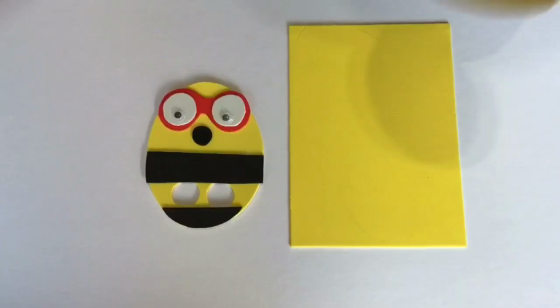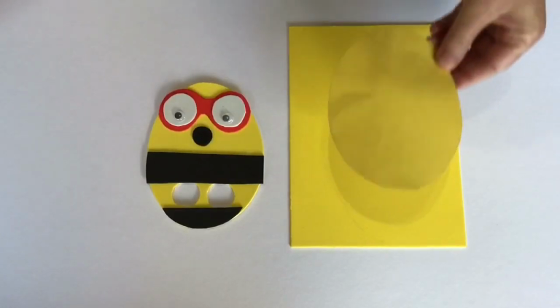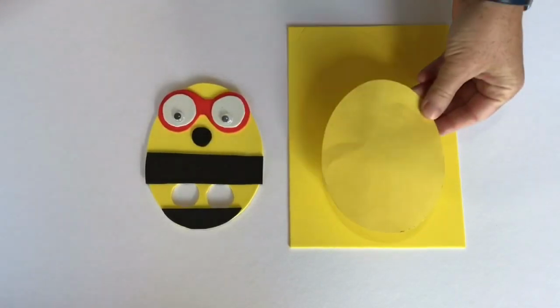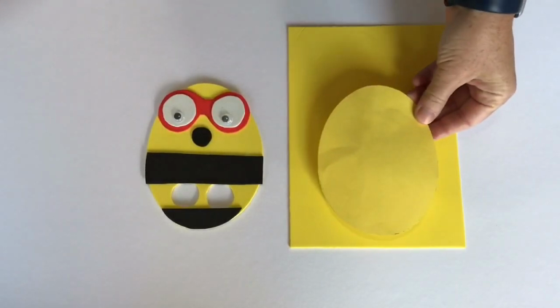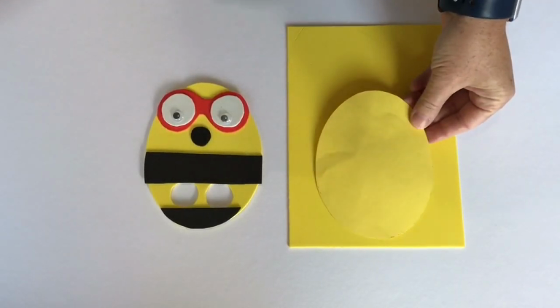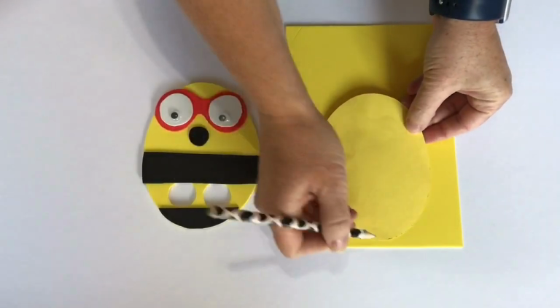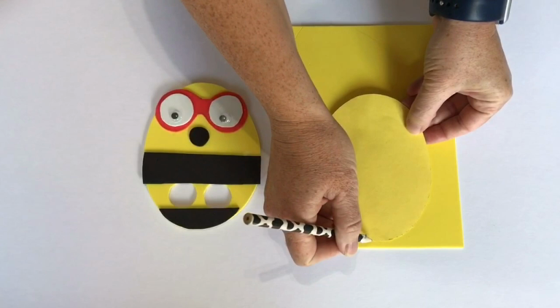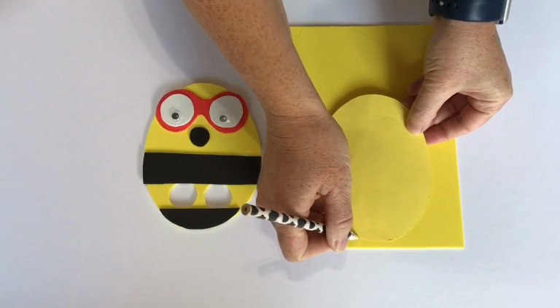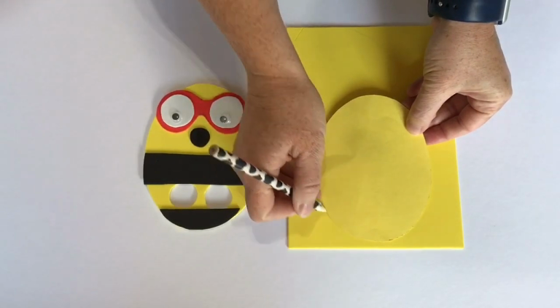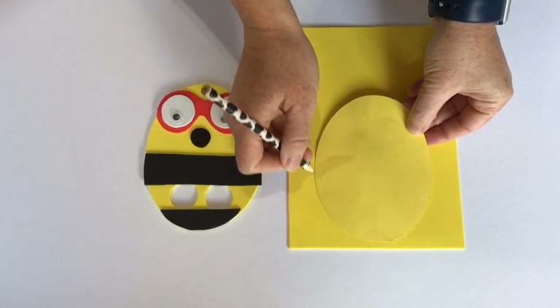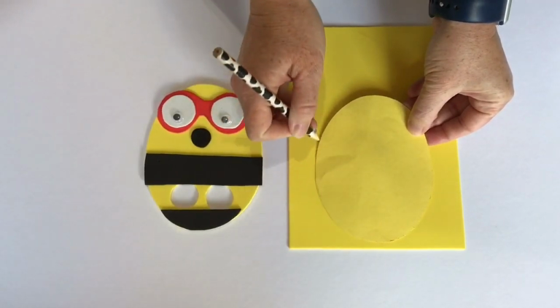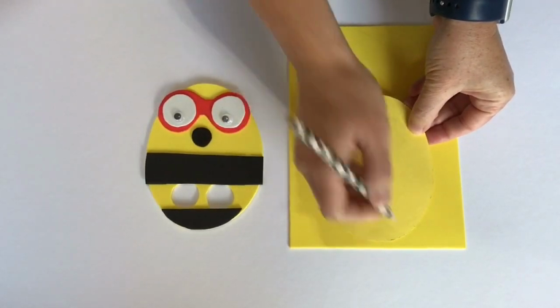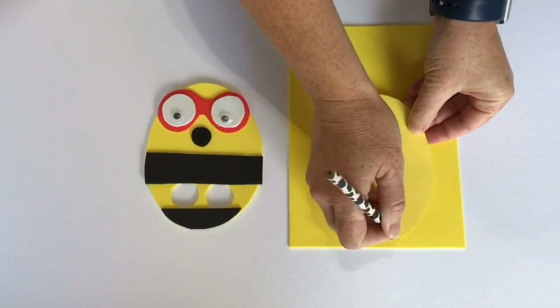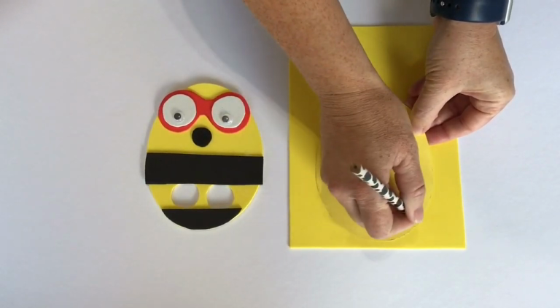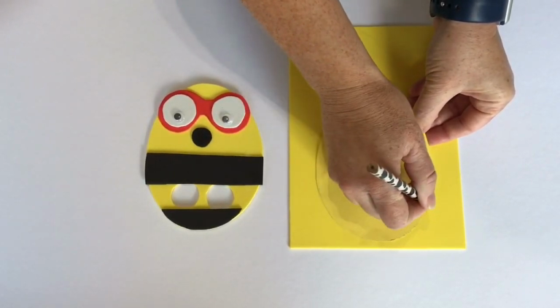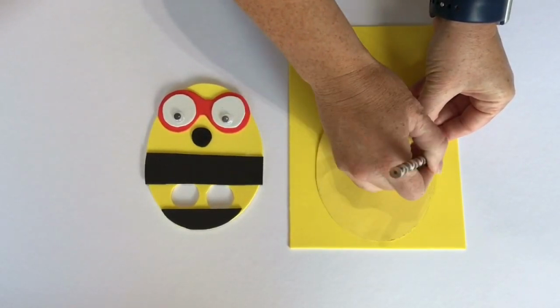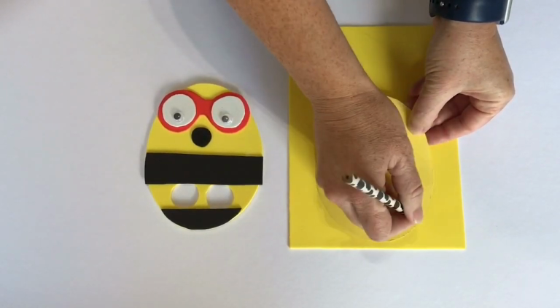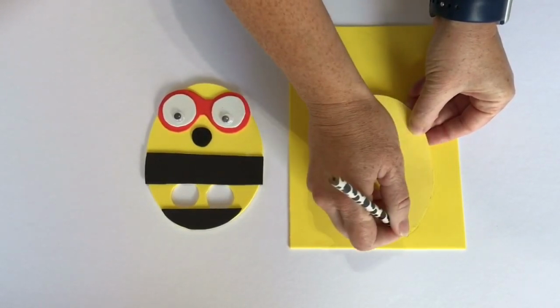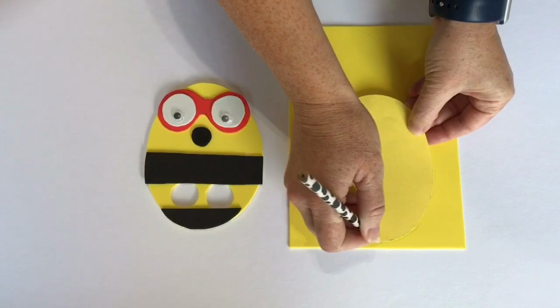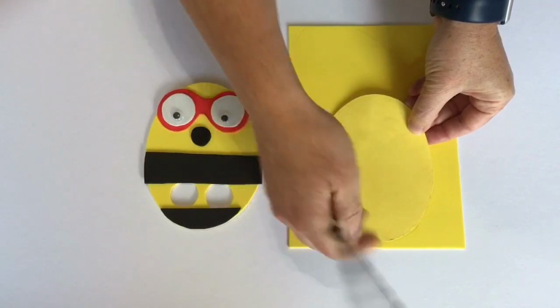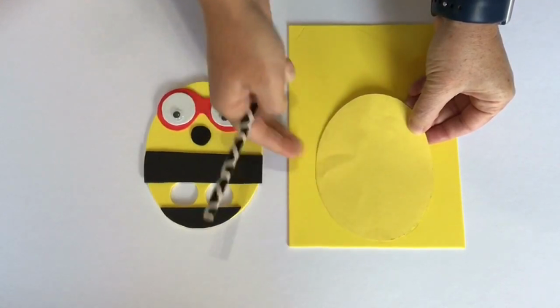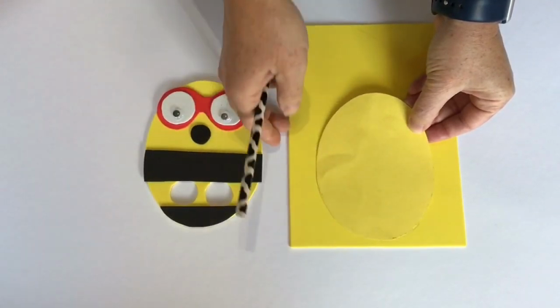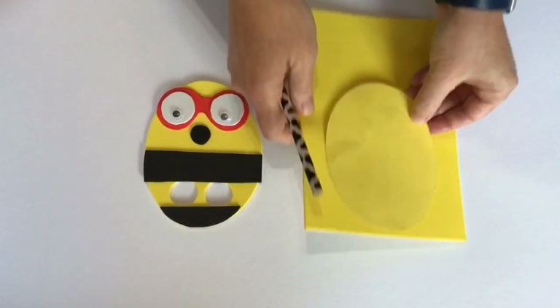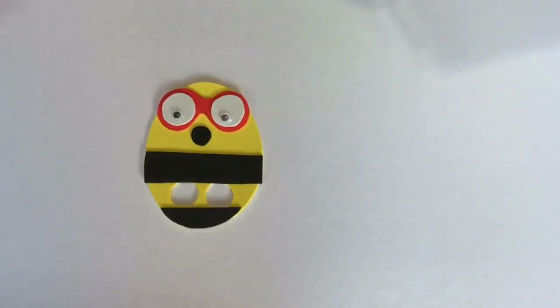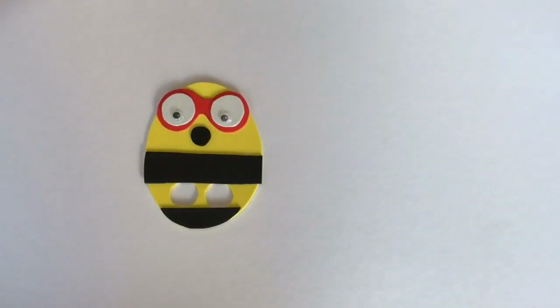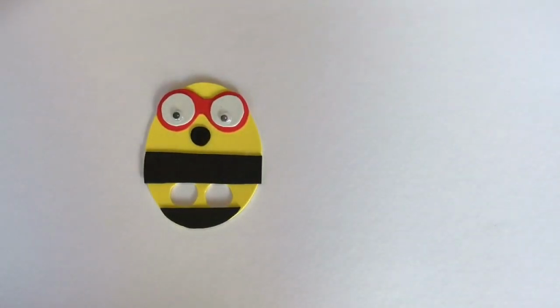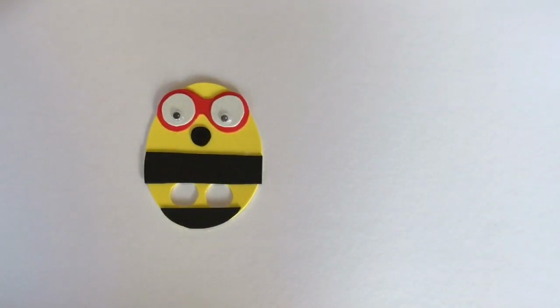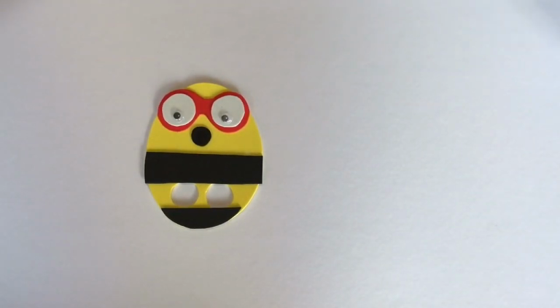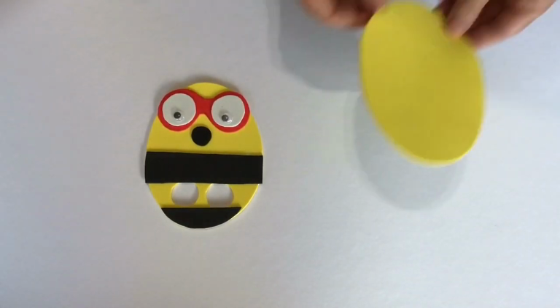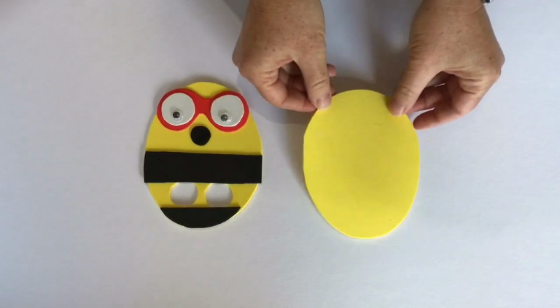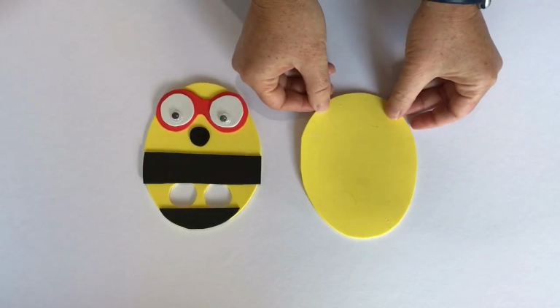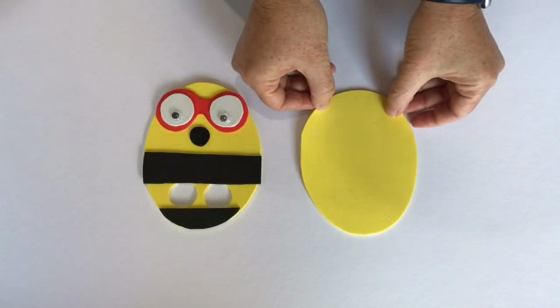Take your template and draw around the template and cut that out. And you'll have Amelia's body.